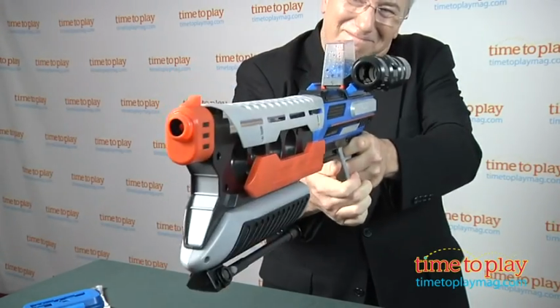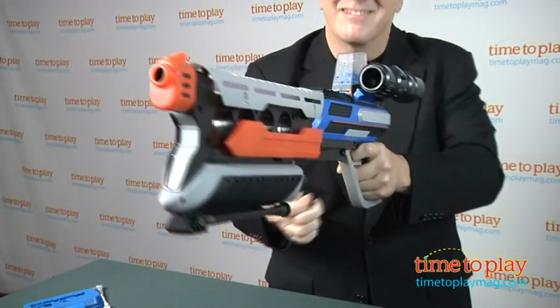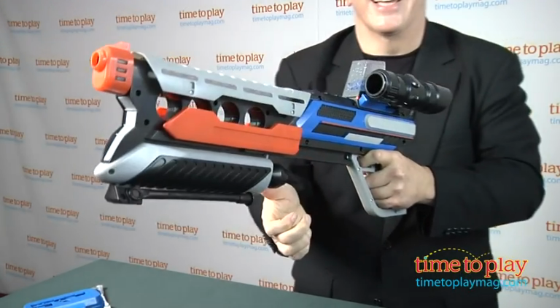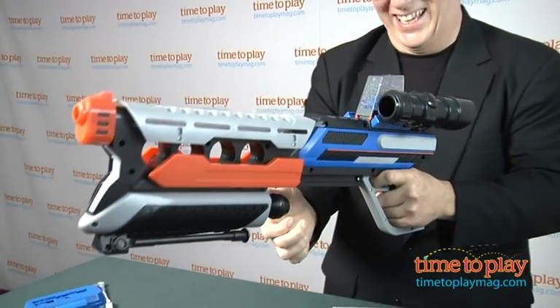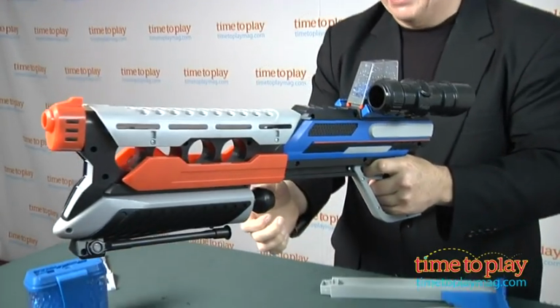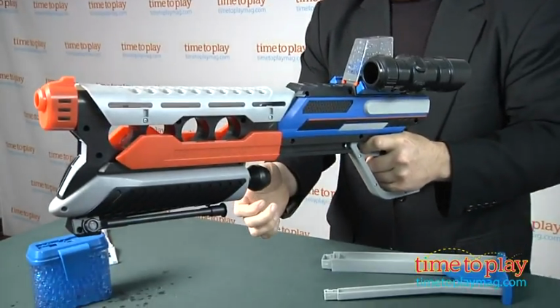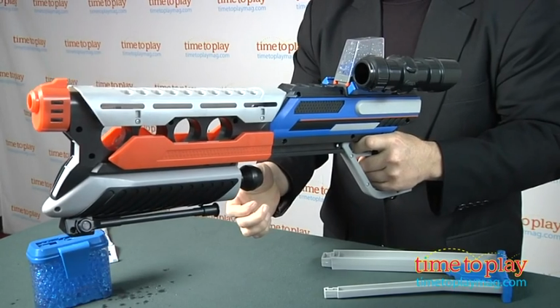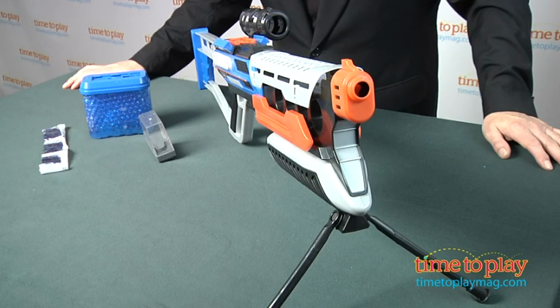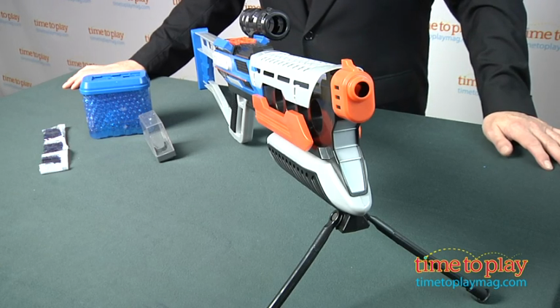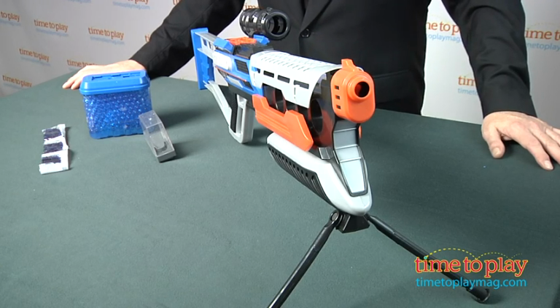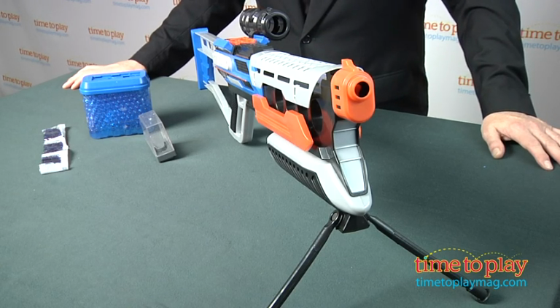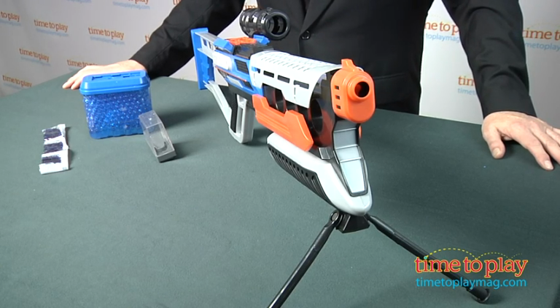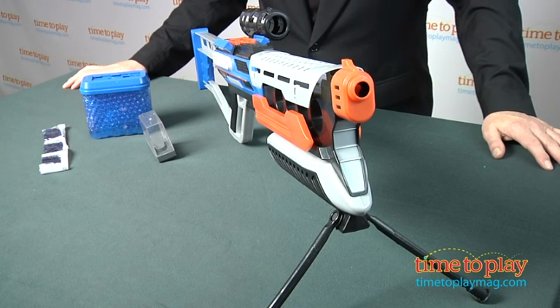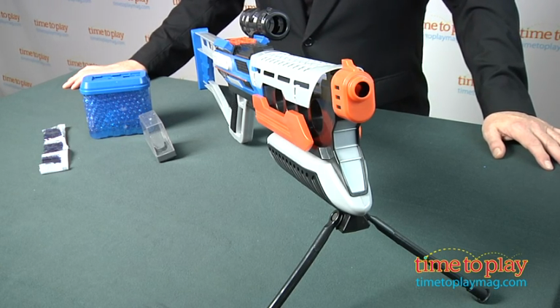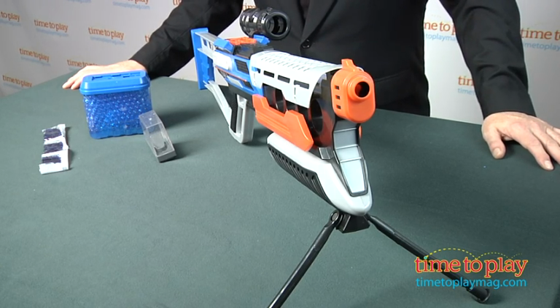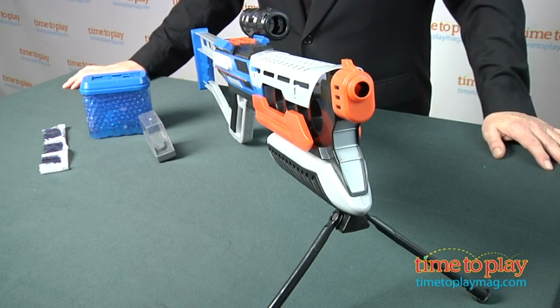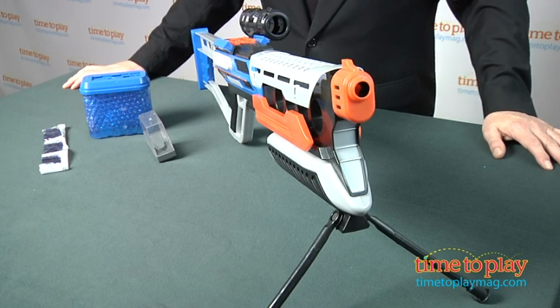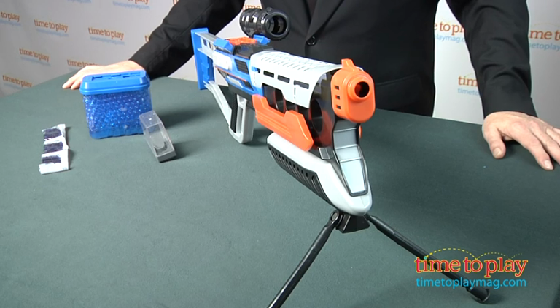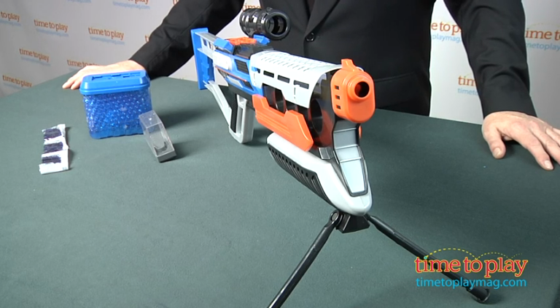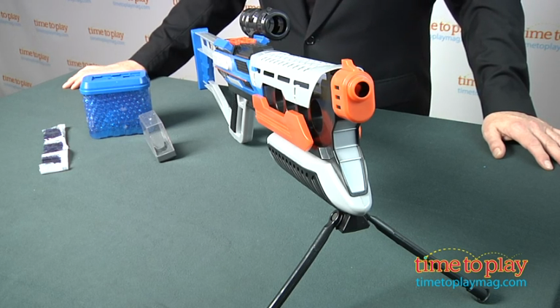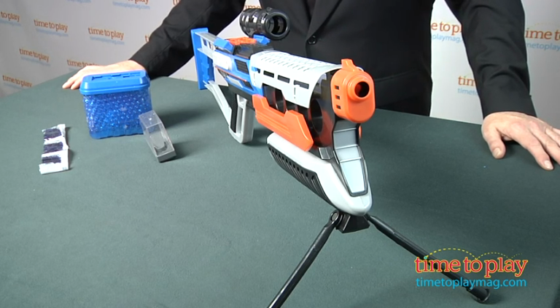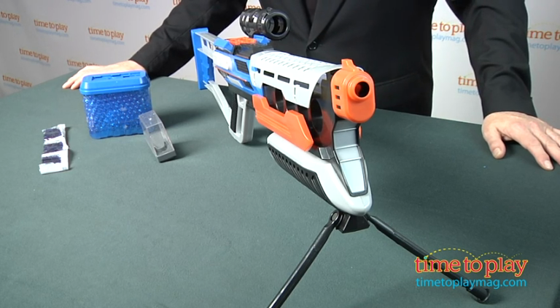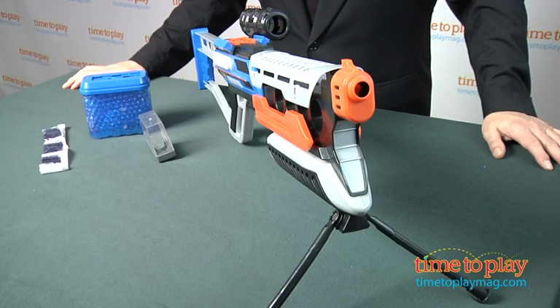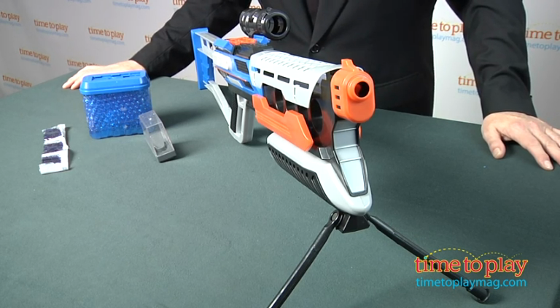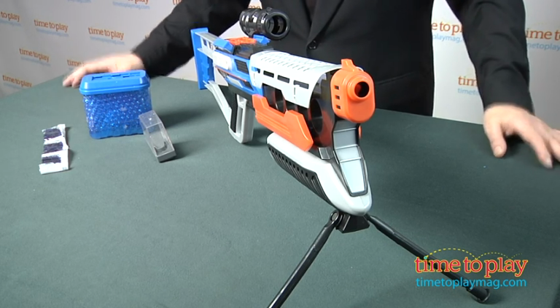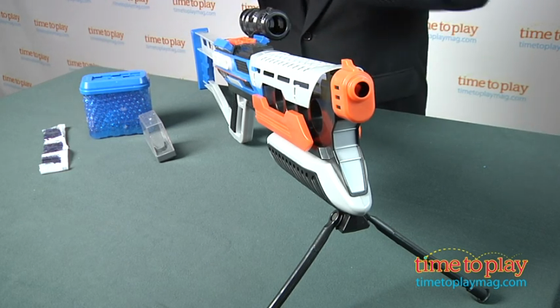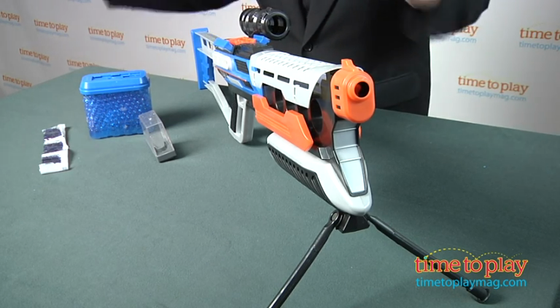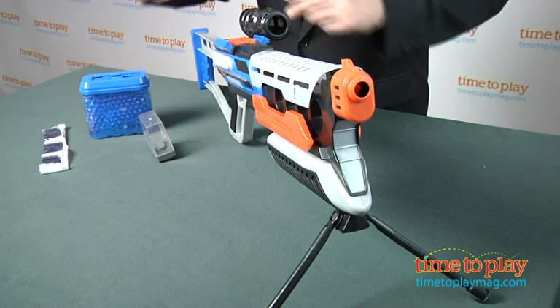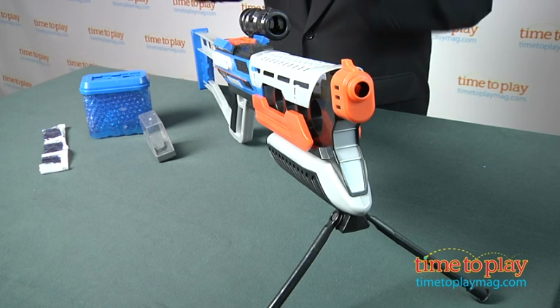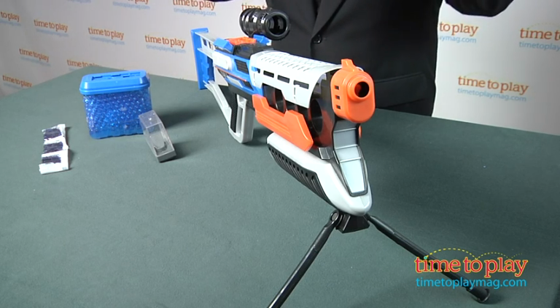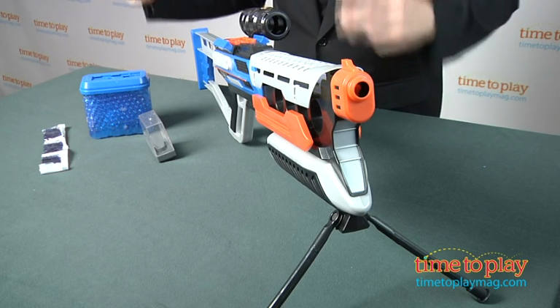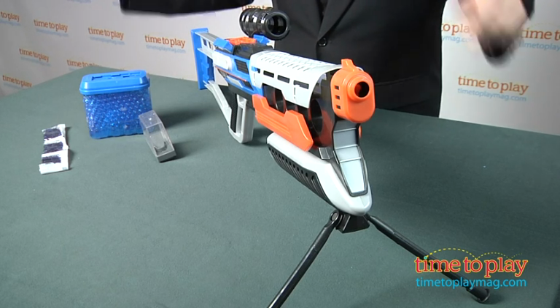Being shot at close range does sting a little bit, but not much. We recommend this for outdoor play, and since the ammo was originally designed for watering plants, it won't harm yards or plants. The water will evaporate, it will turn into powder, and go into the soil.